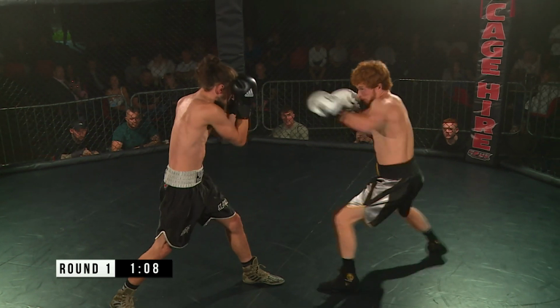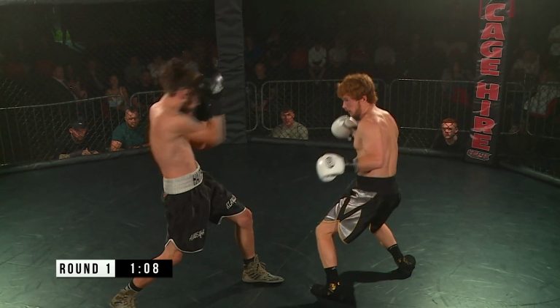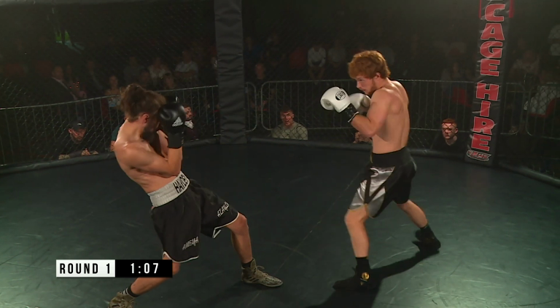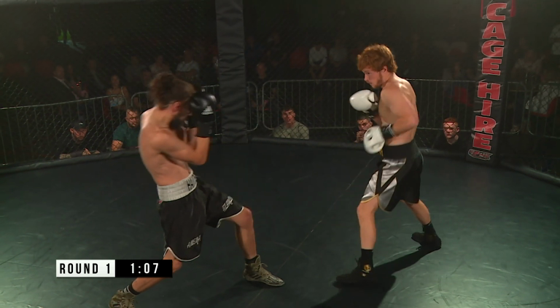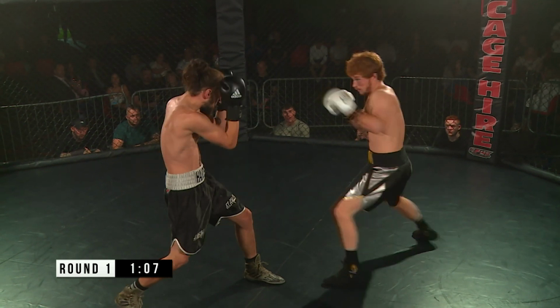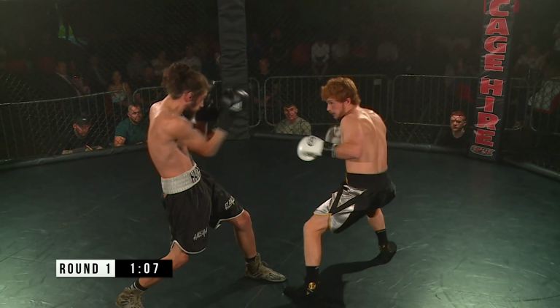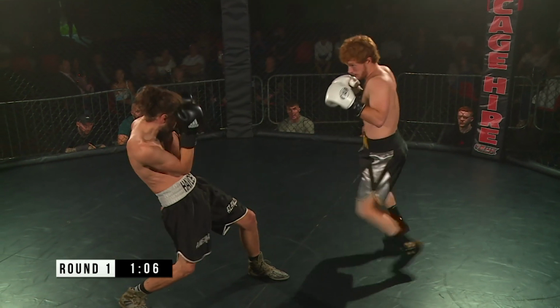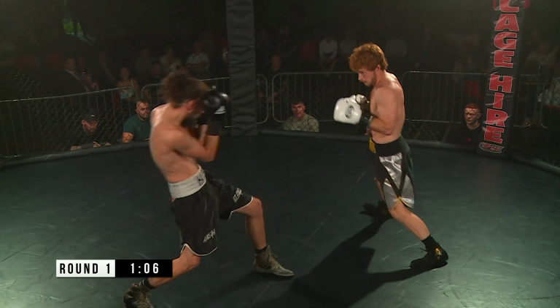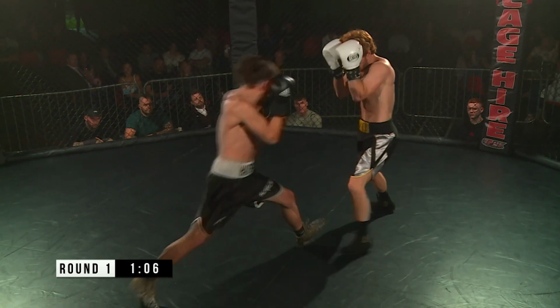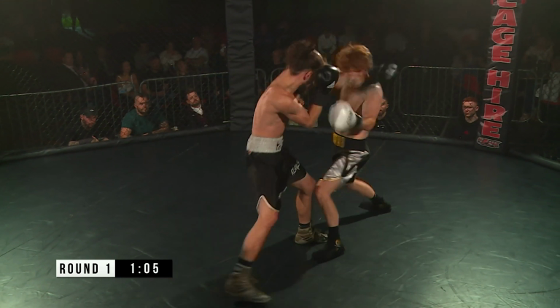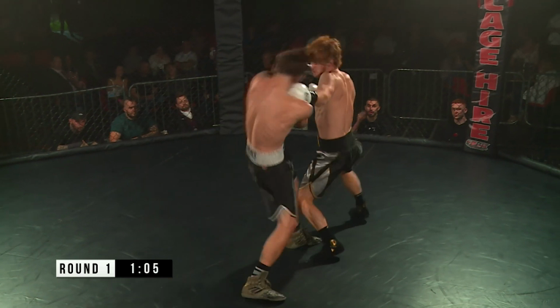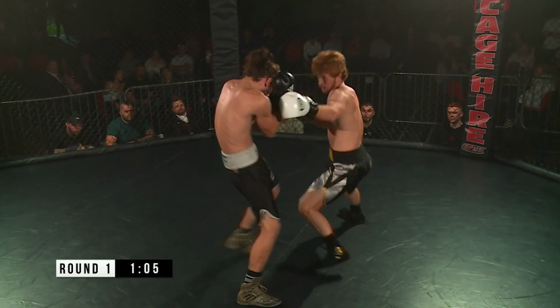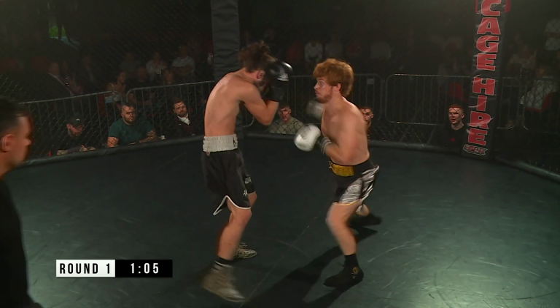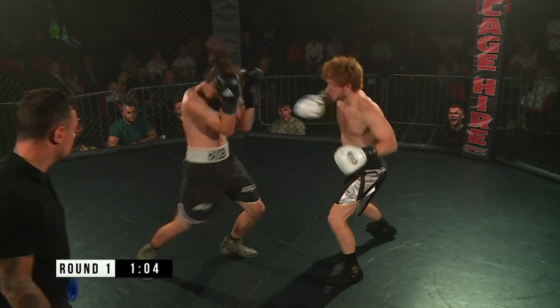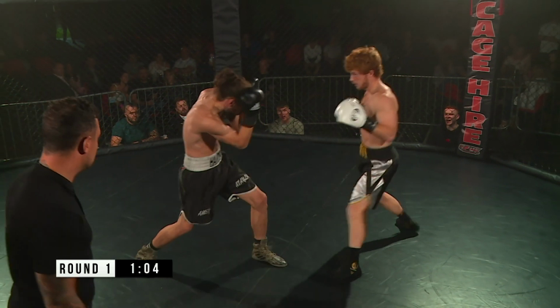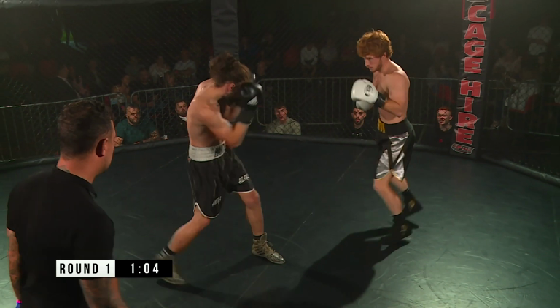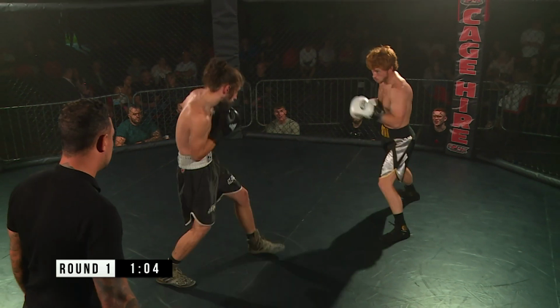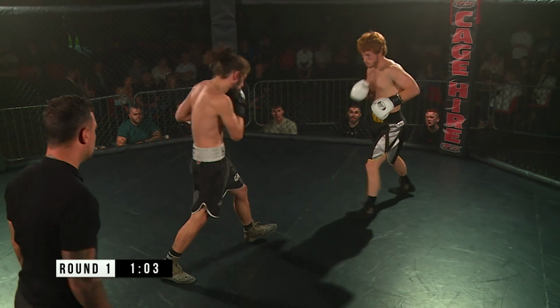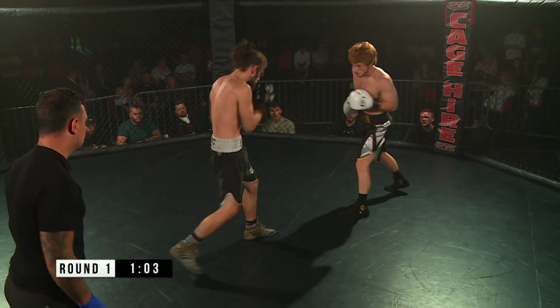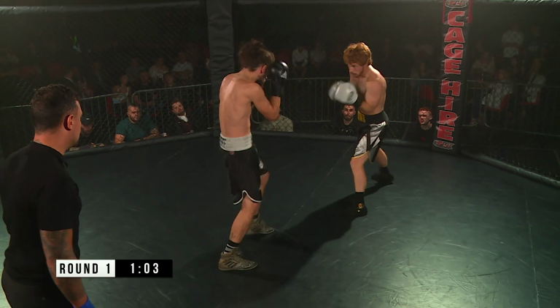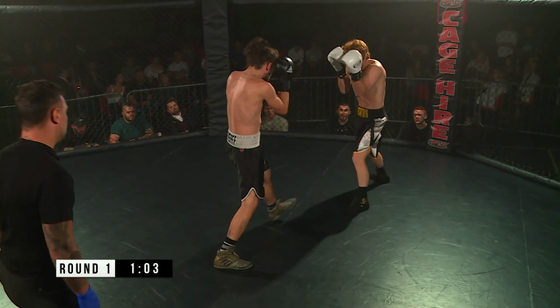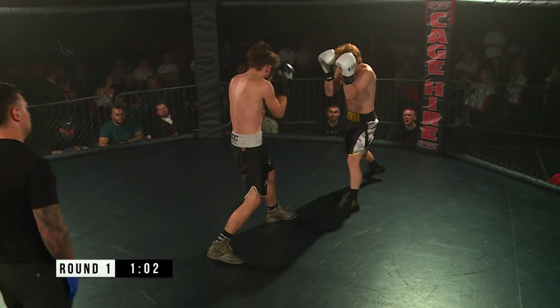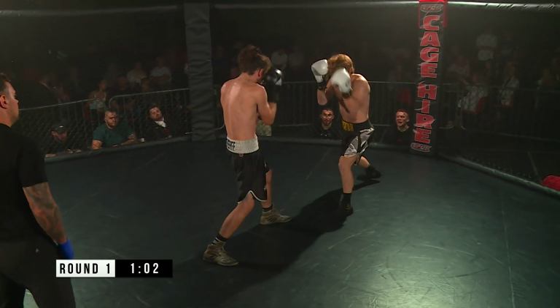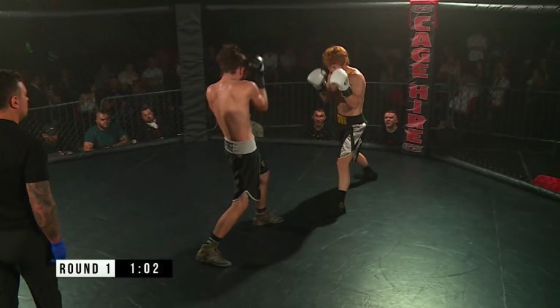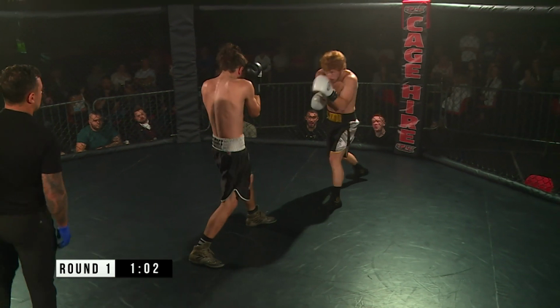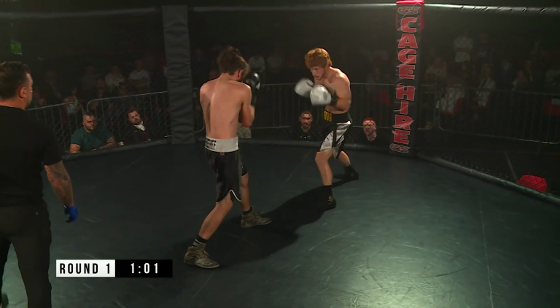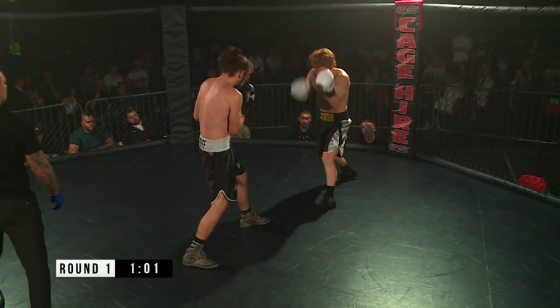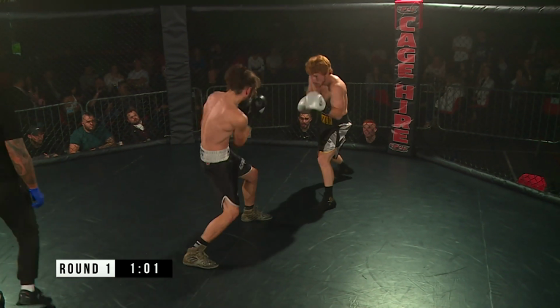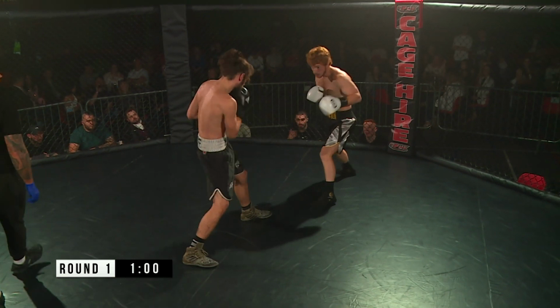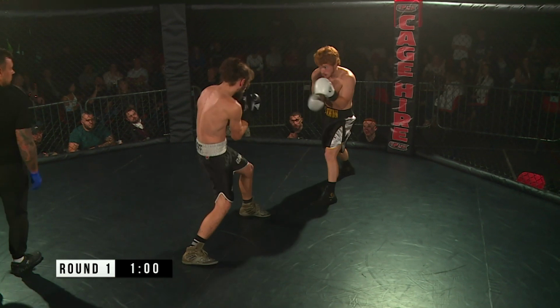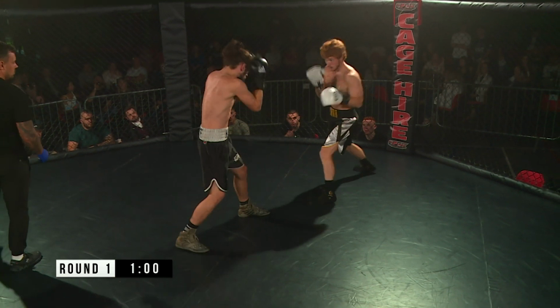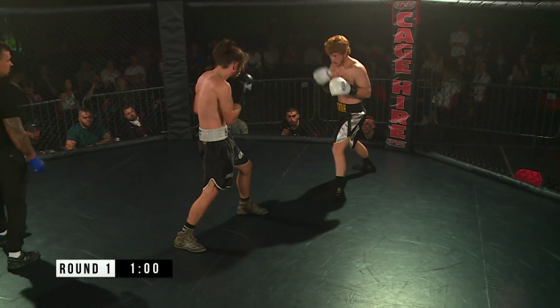Sheriff trying to get things going, switching his feet from orthodox to southpaw. Nice little slot there with the left hook.